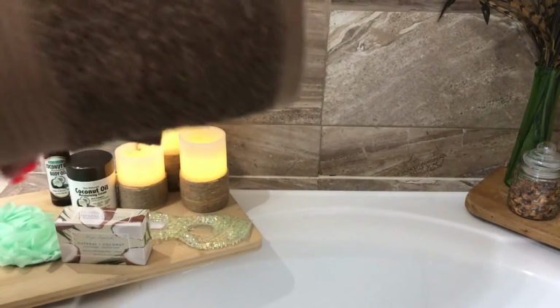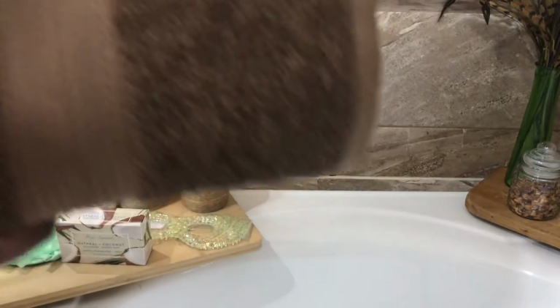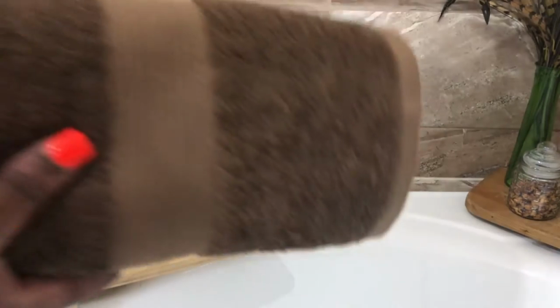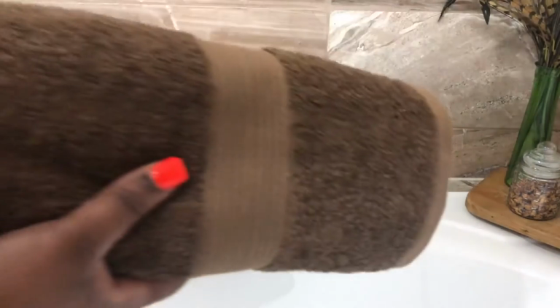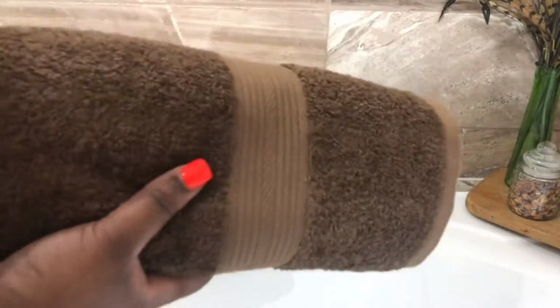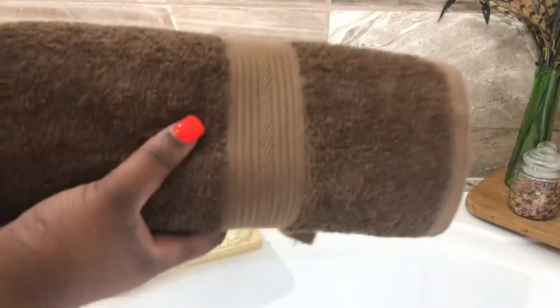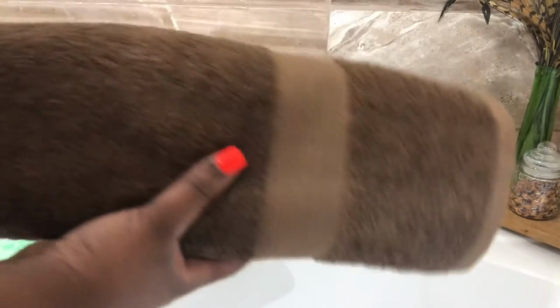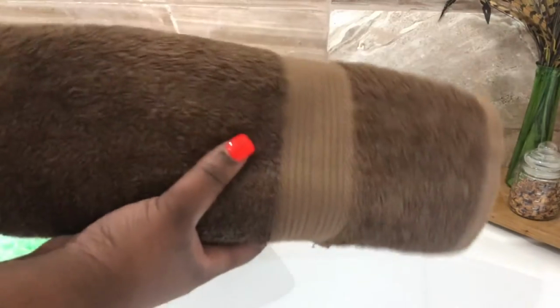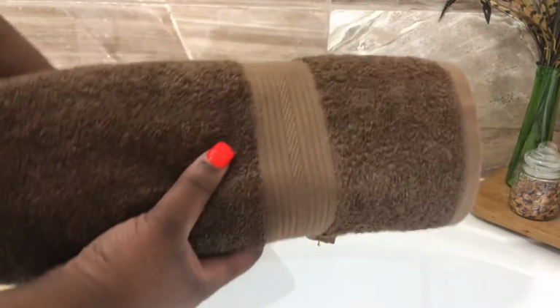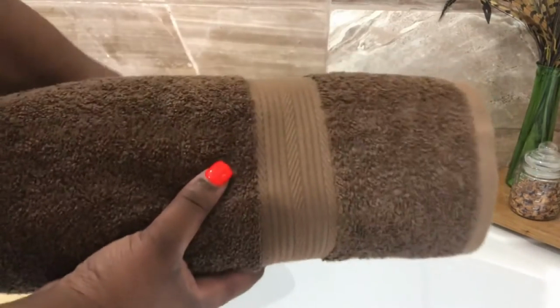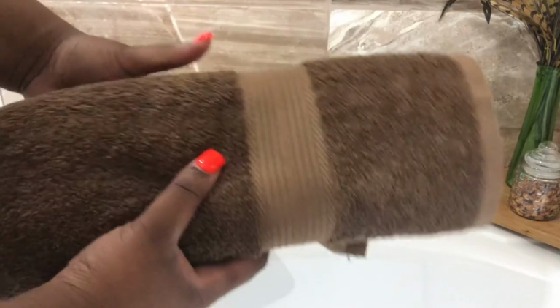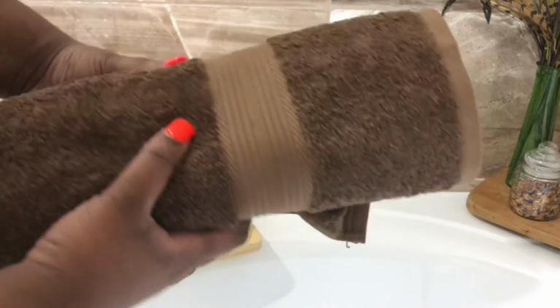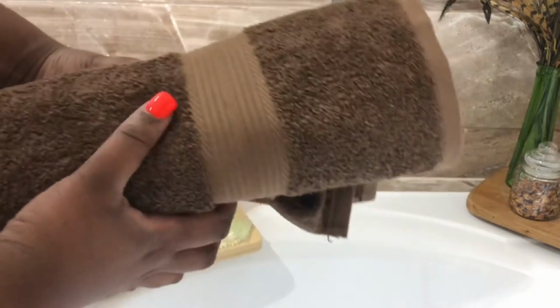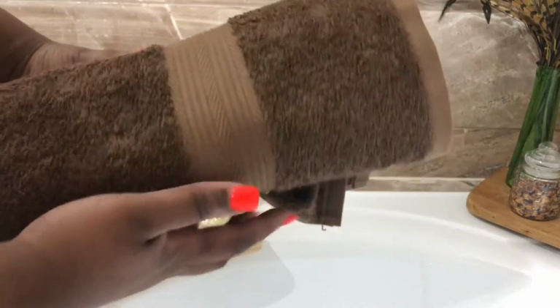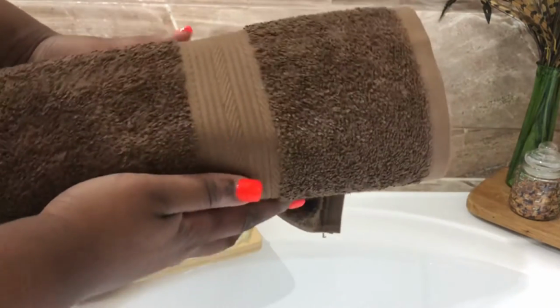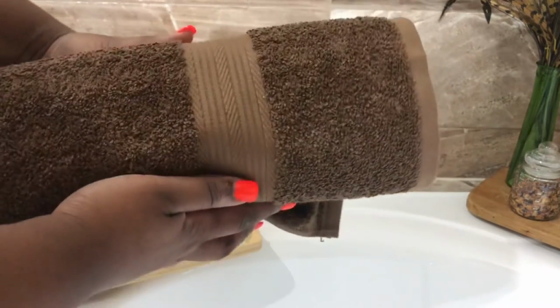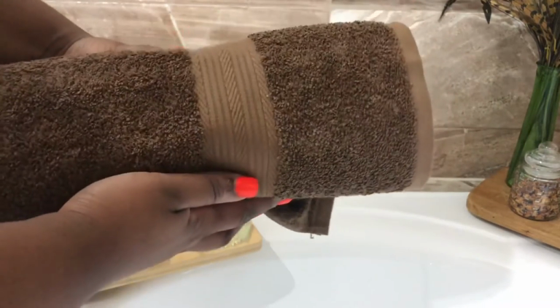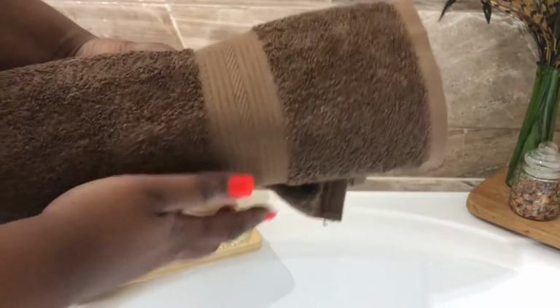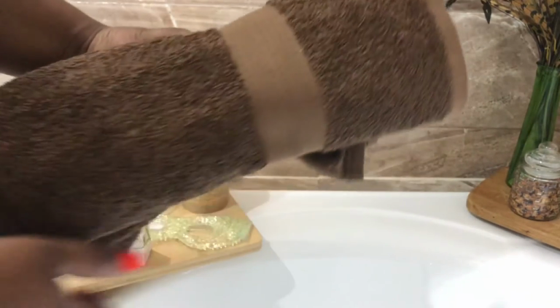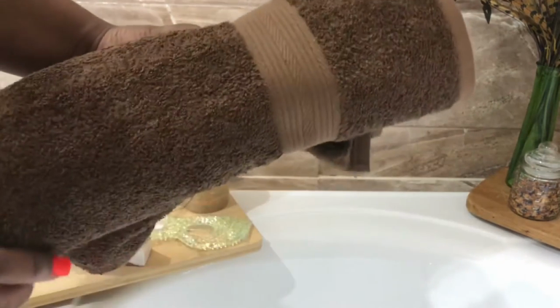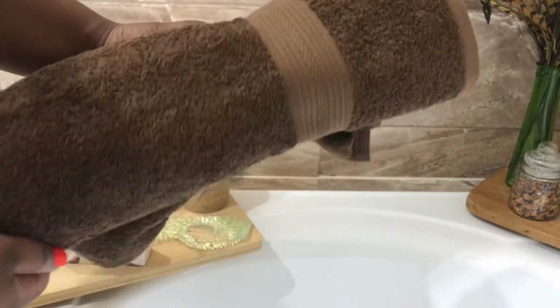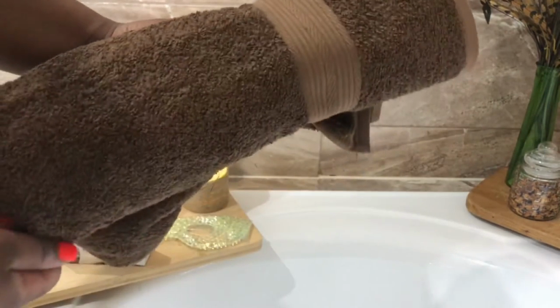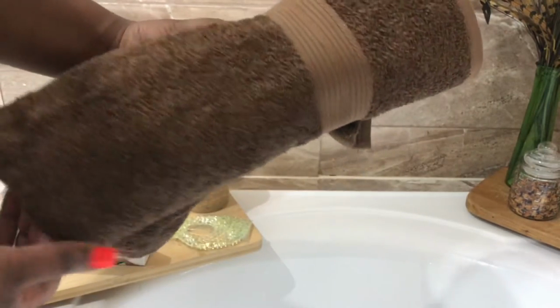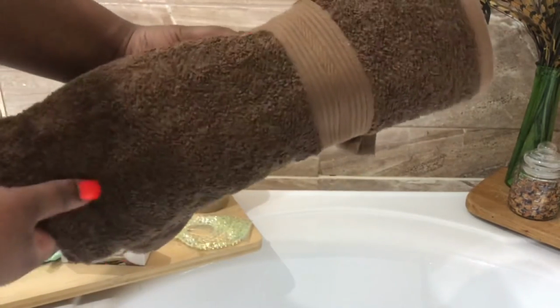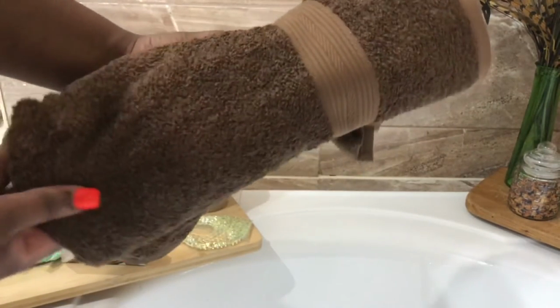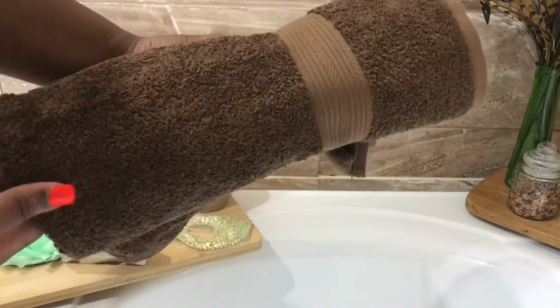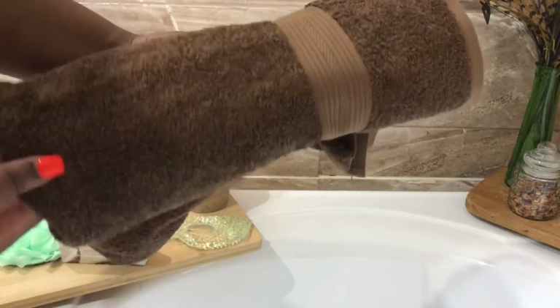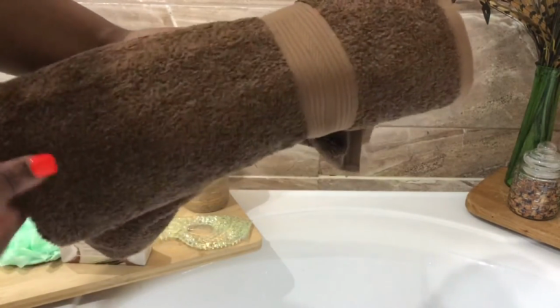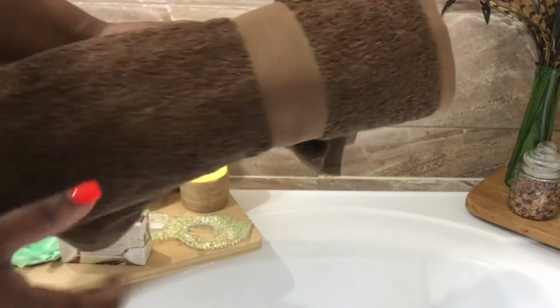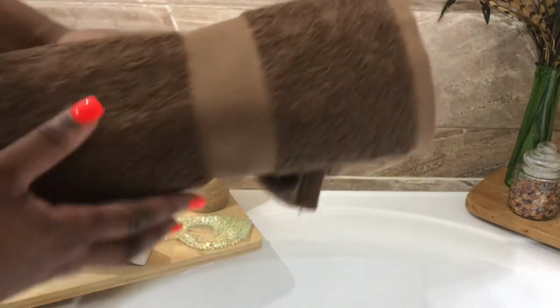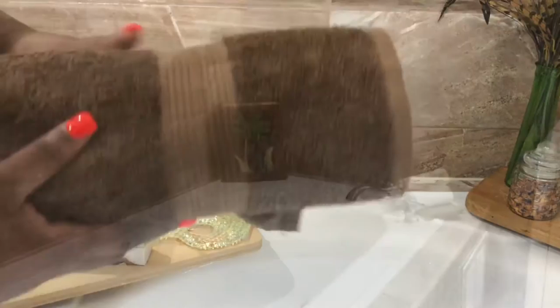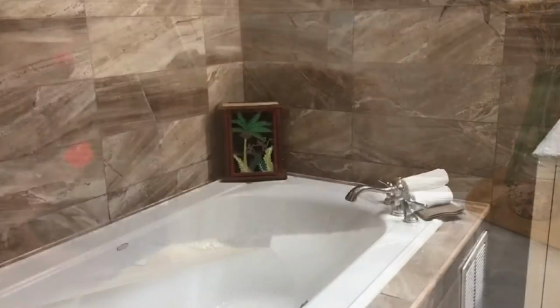To finish that off, I want to include this bath towel that'll be used as a headrest, and then a bath towel to dry off after the bath.